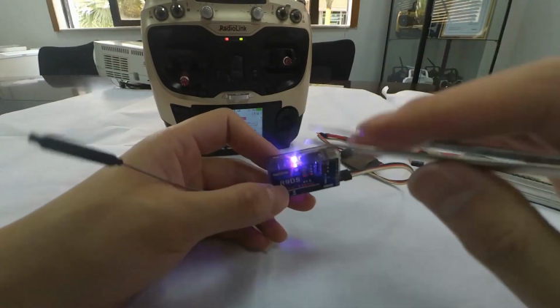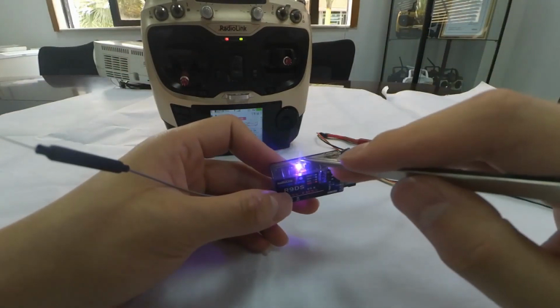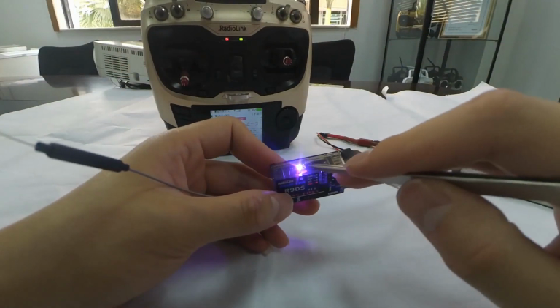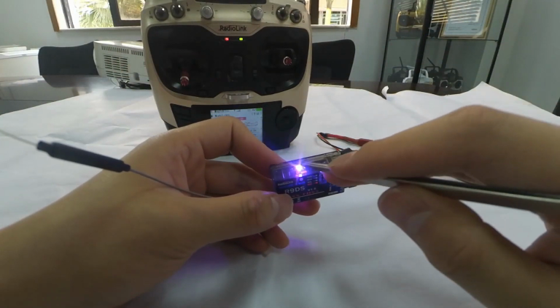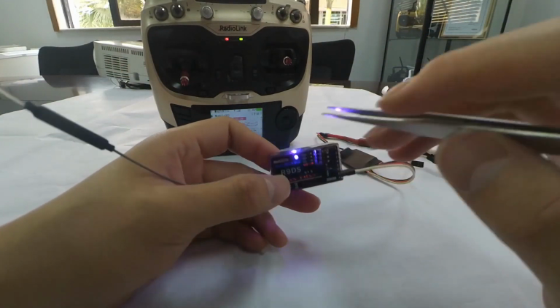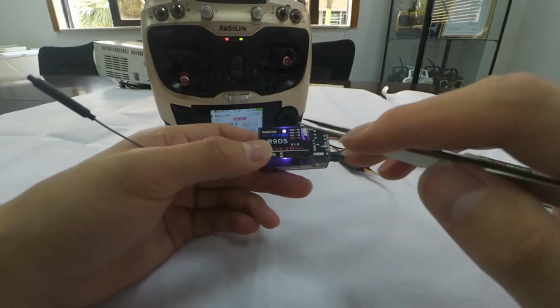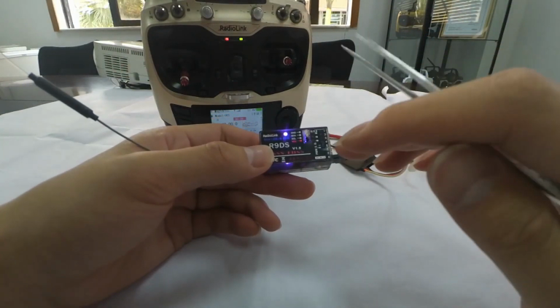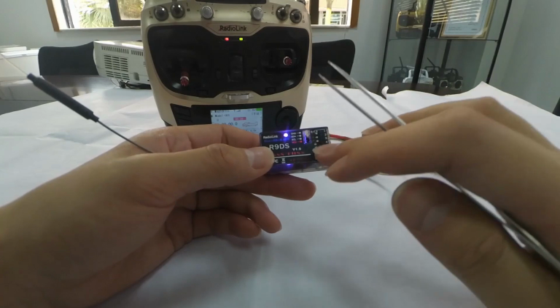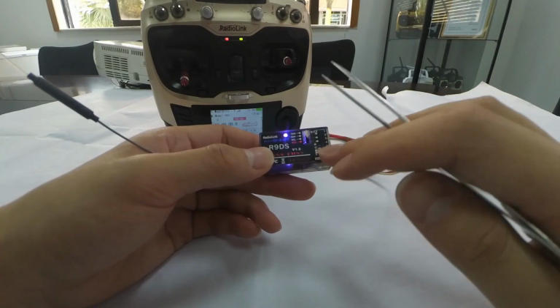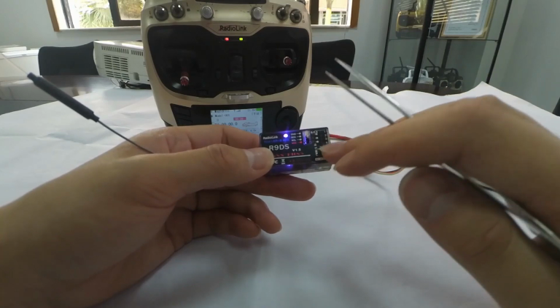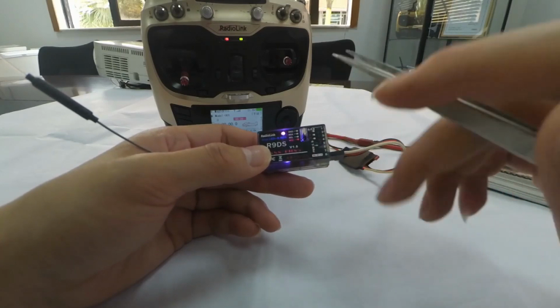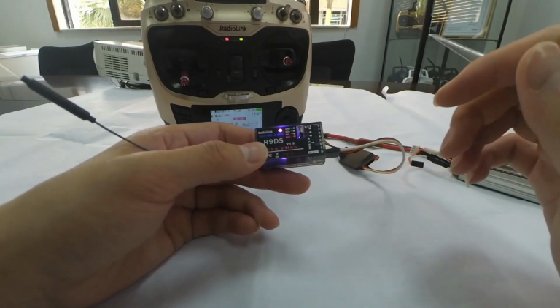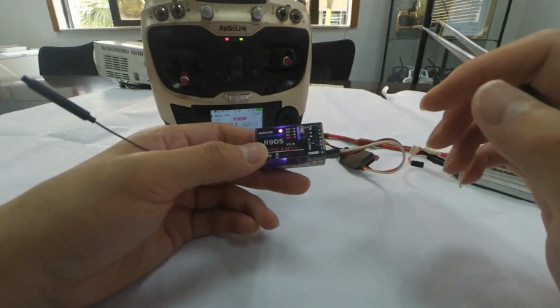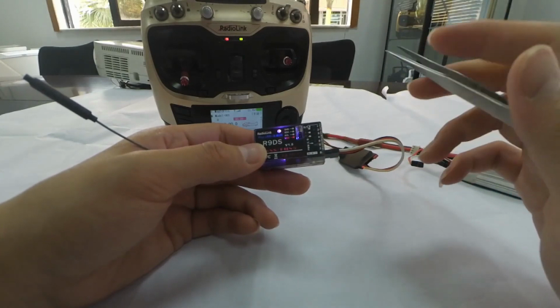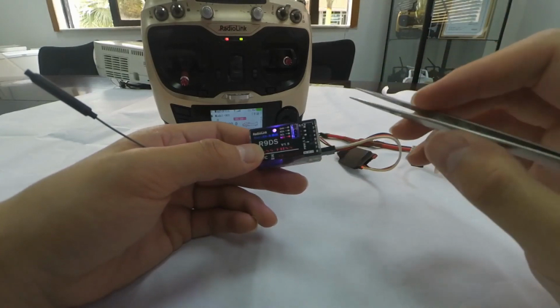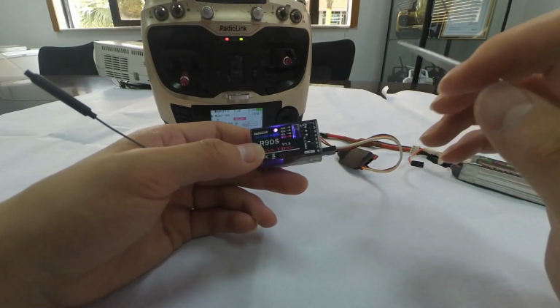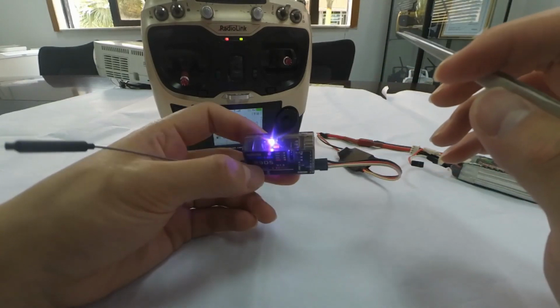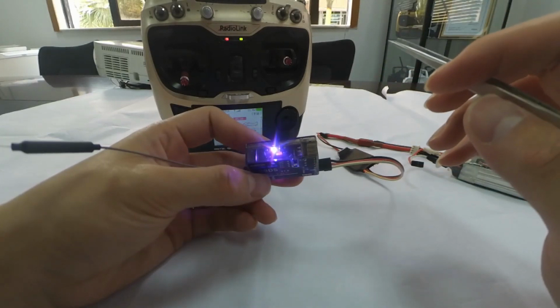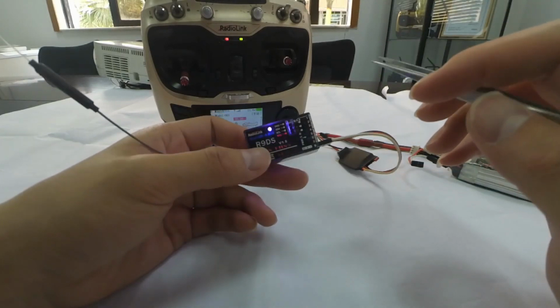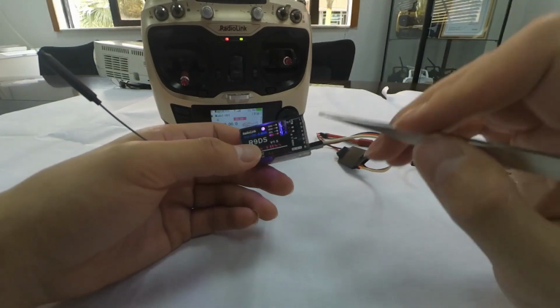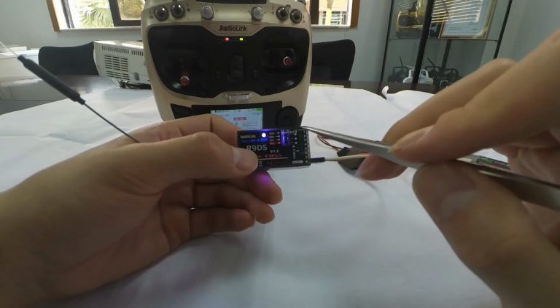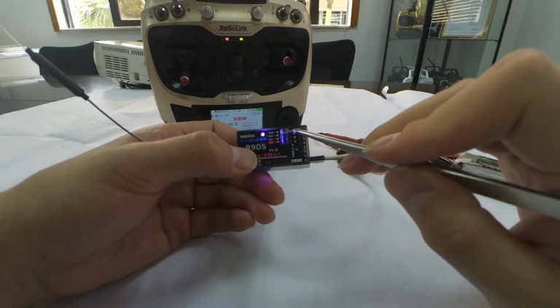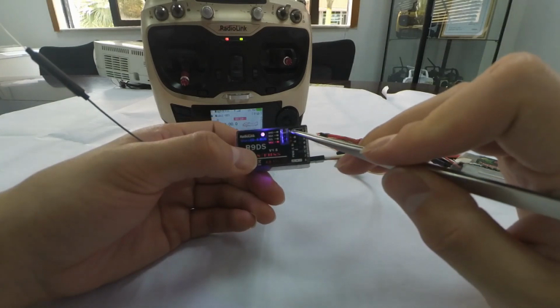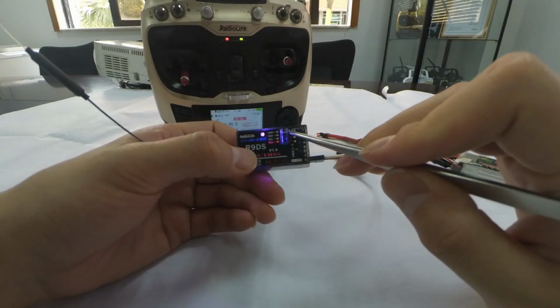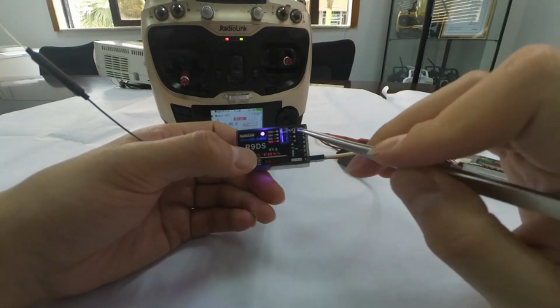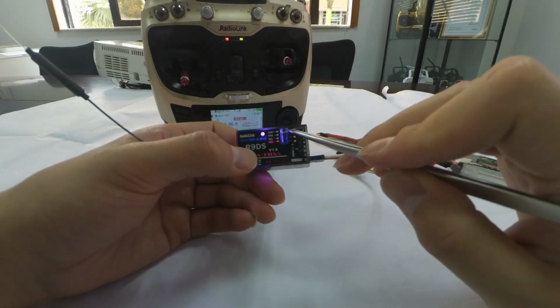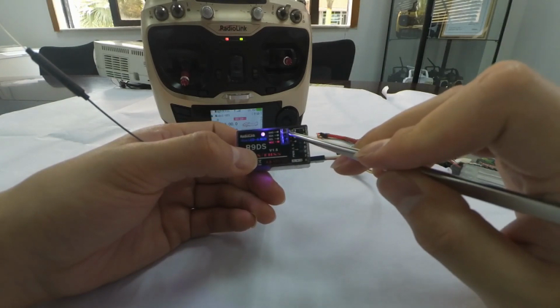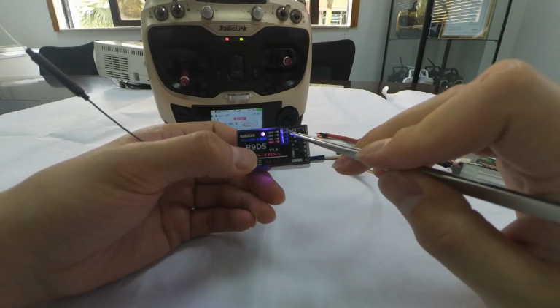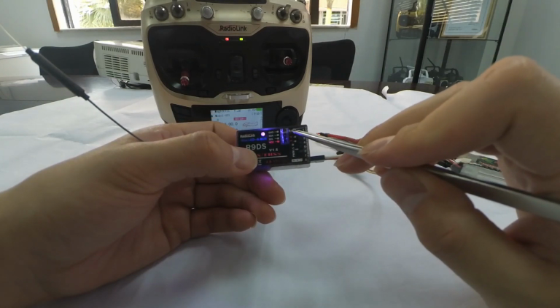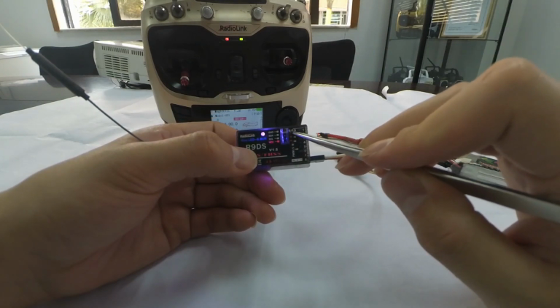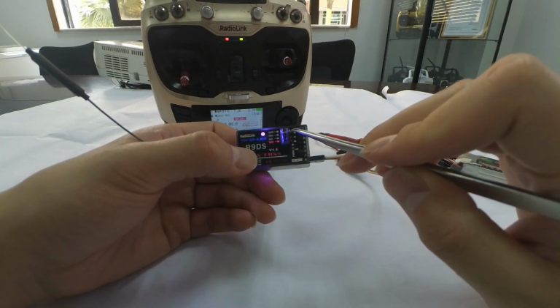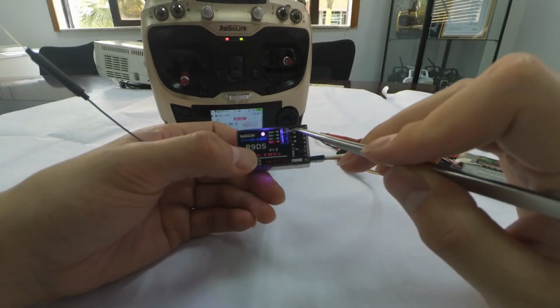There are two signal outputs for R9DS: S-Bus or PWM. We can see that the current LED color is blue or purple, meaning the current signal output is S-Bus.